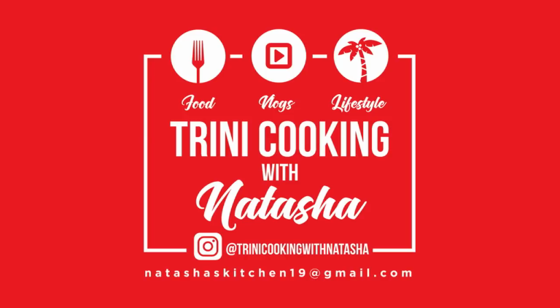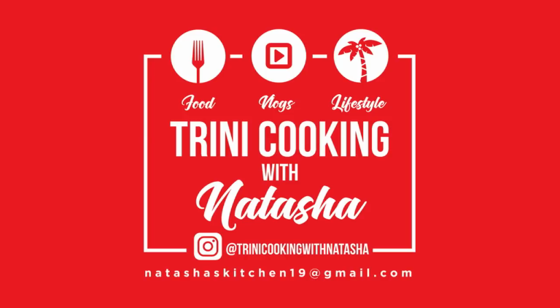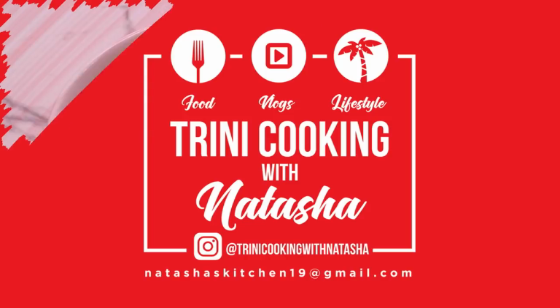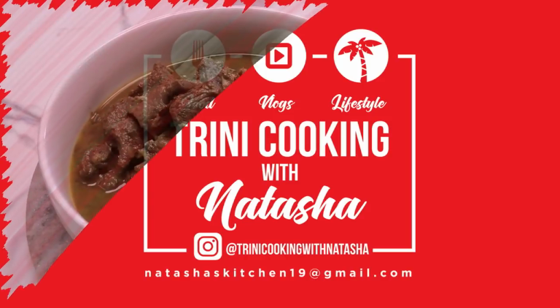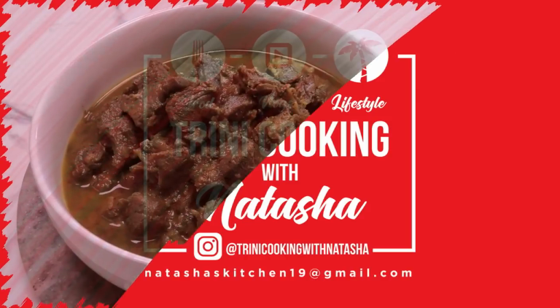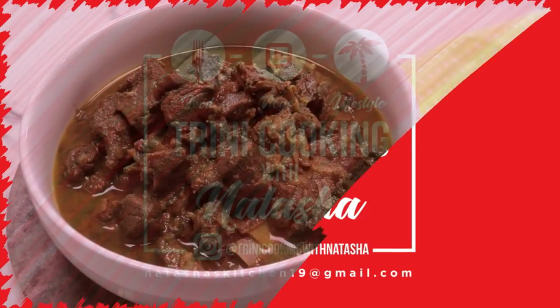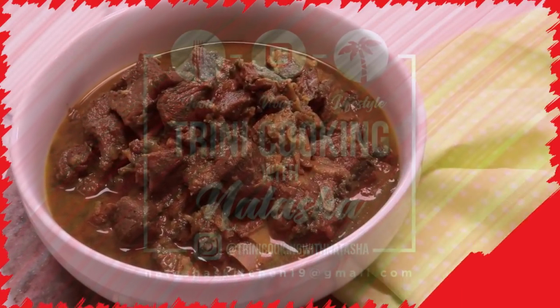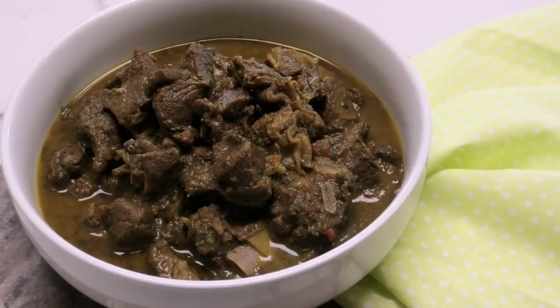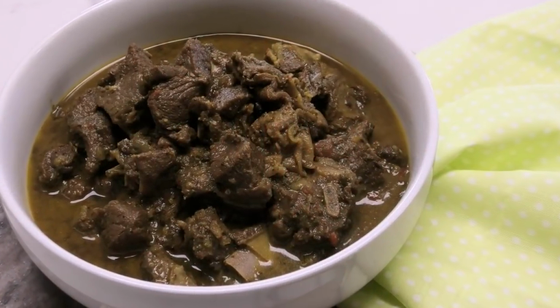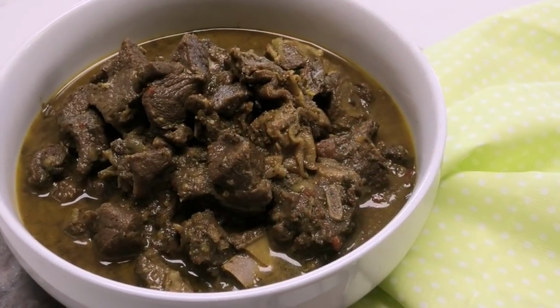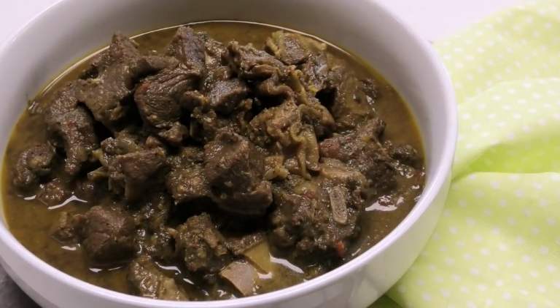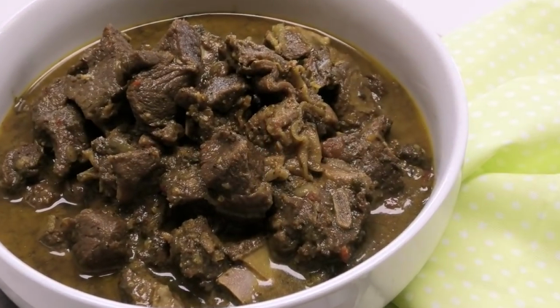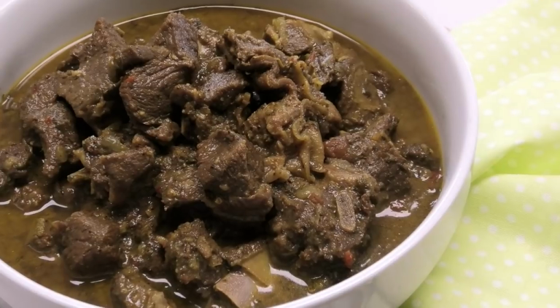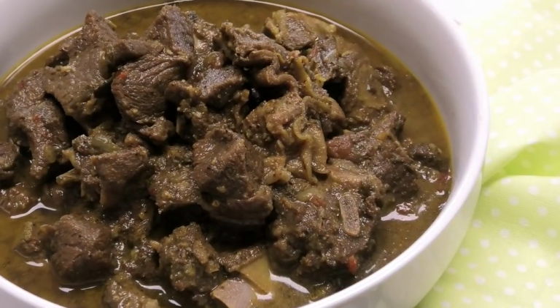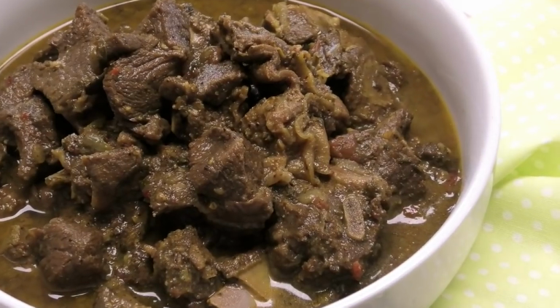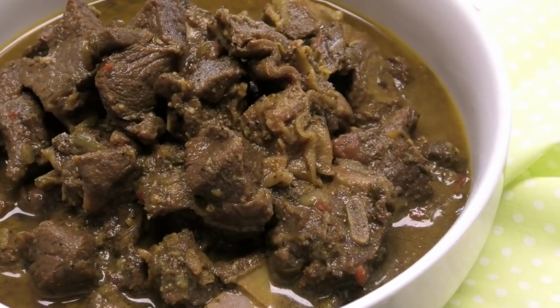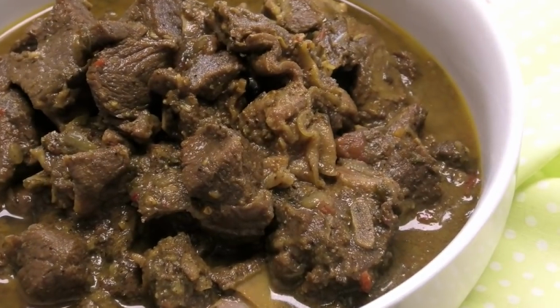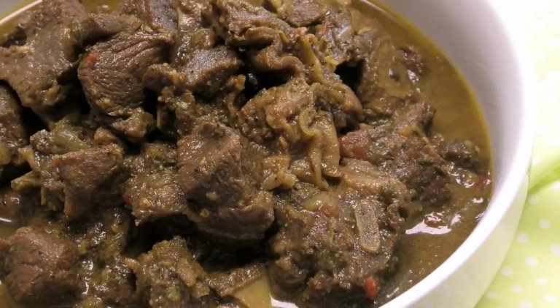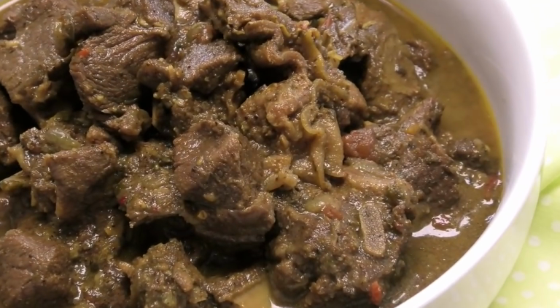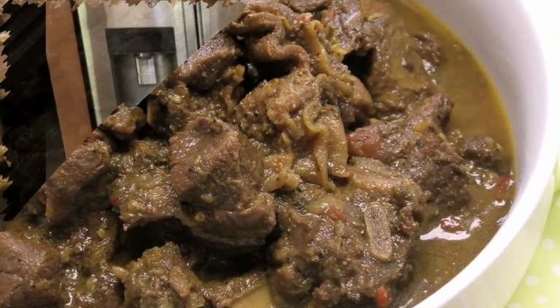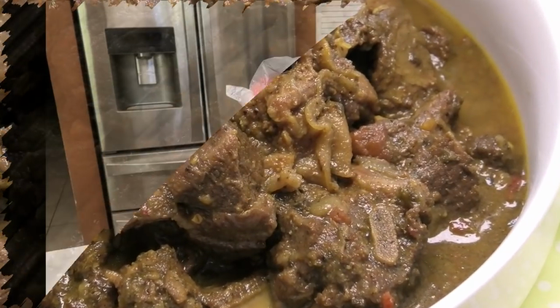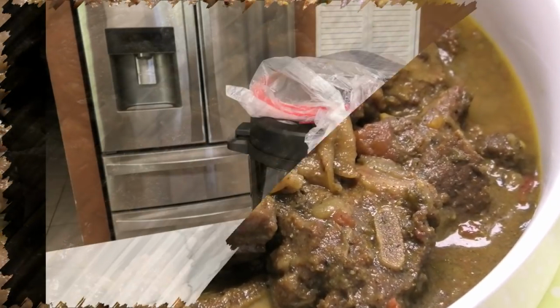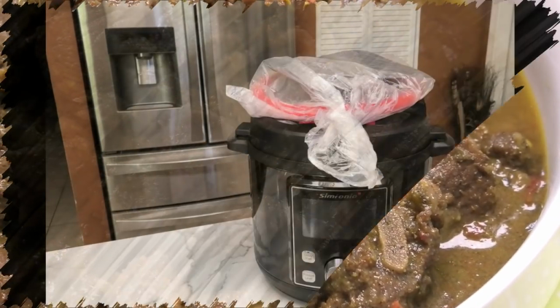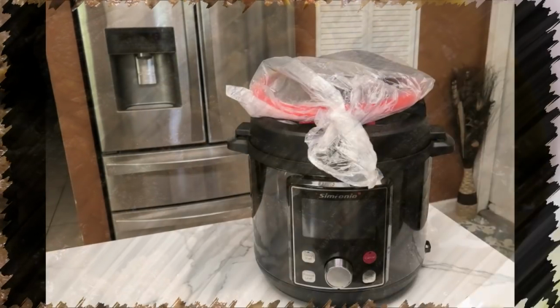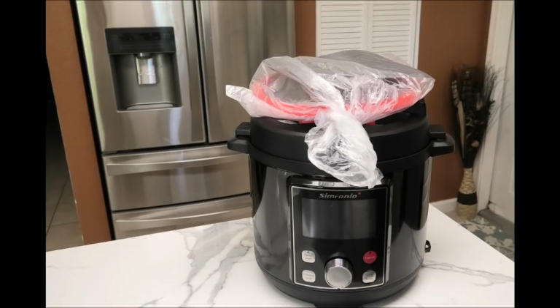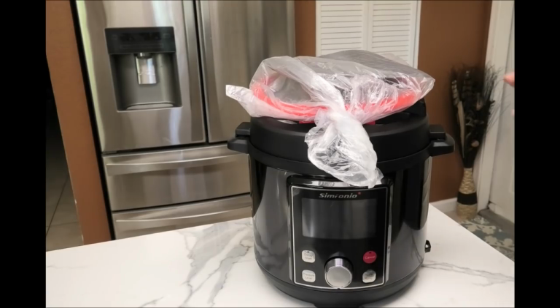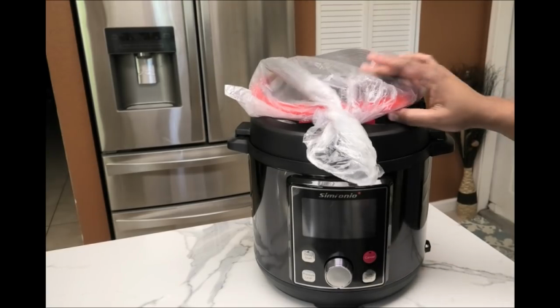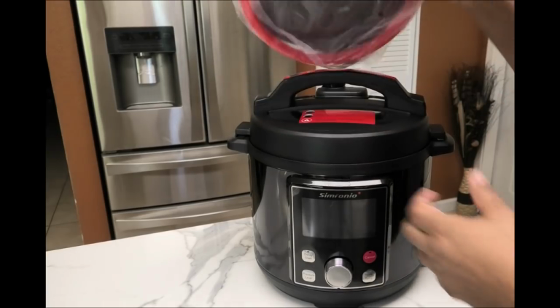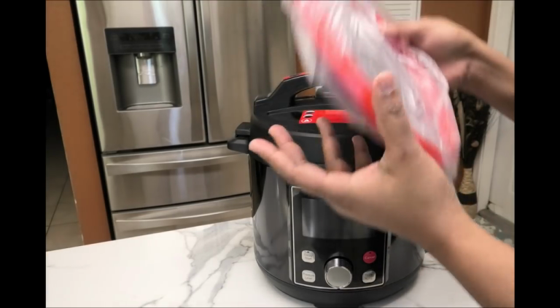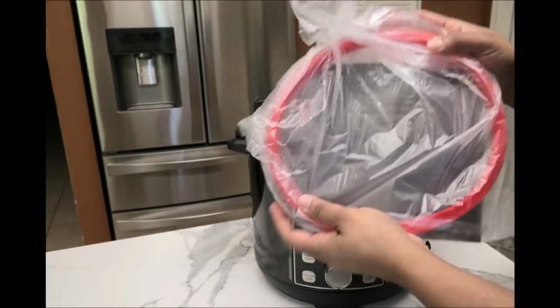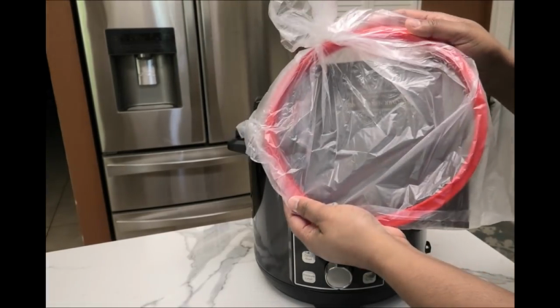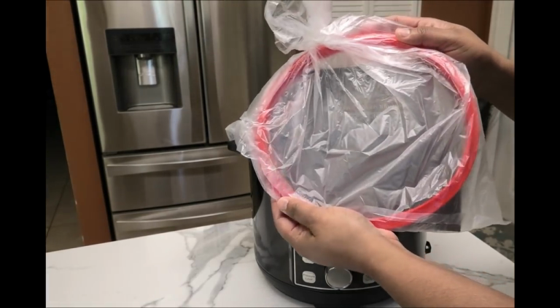Hi guys, in today's video I'm going to be sharing with you all a delicious recipe for curry goat, and I'm making this recipe in my Symfonio pot, or Sim Pot, which is very similar to an Instant Pot.